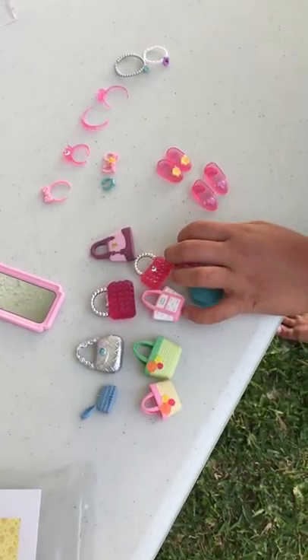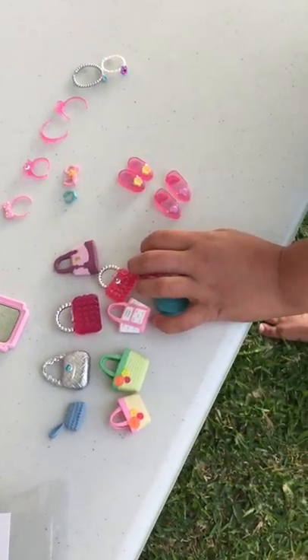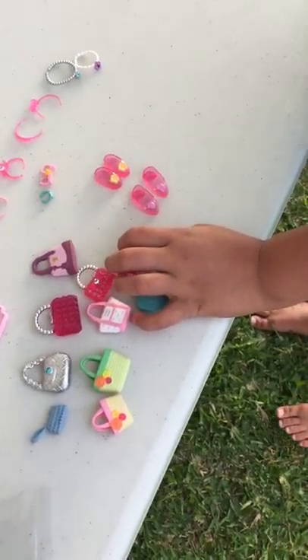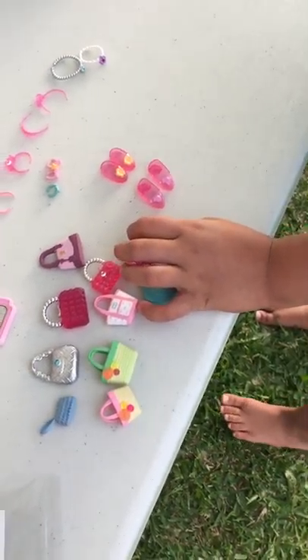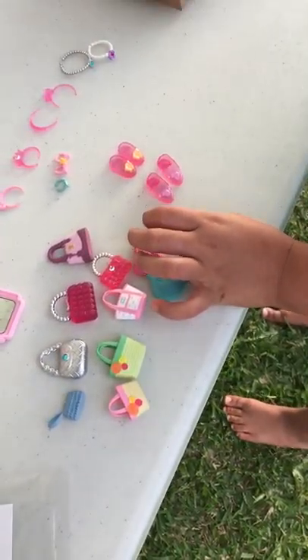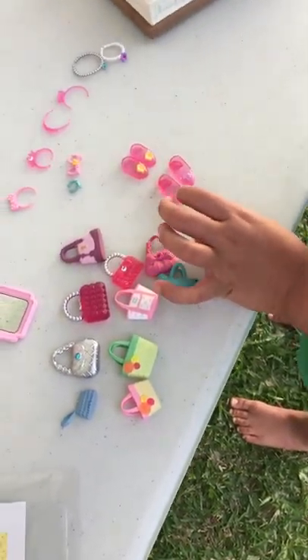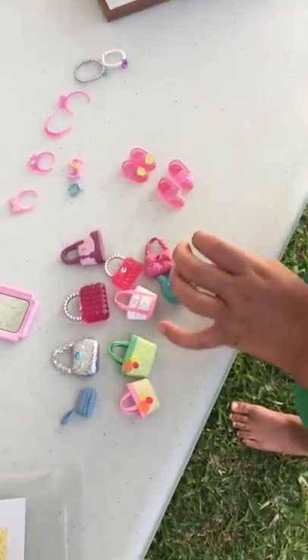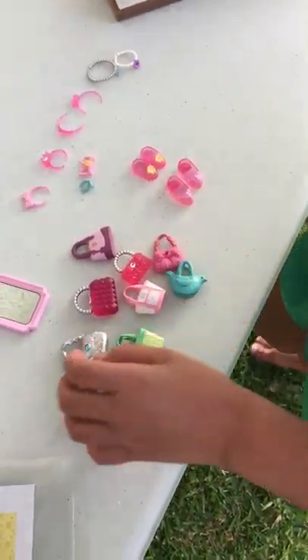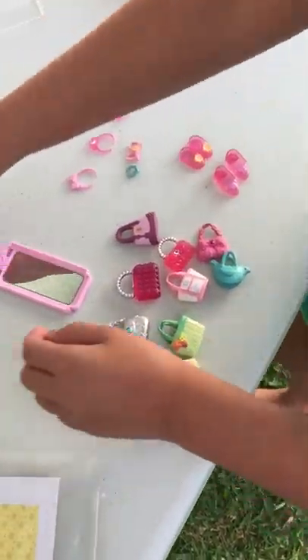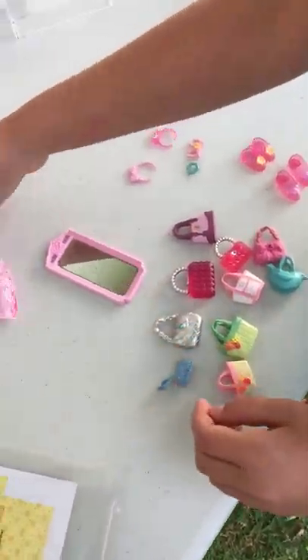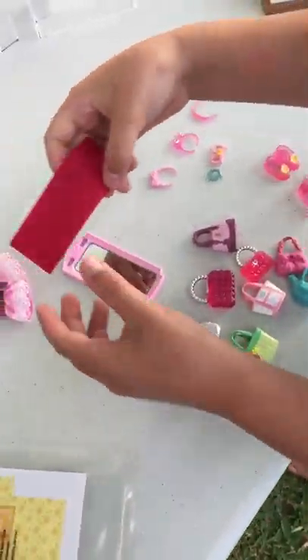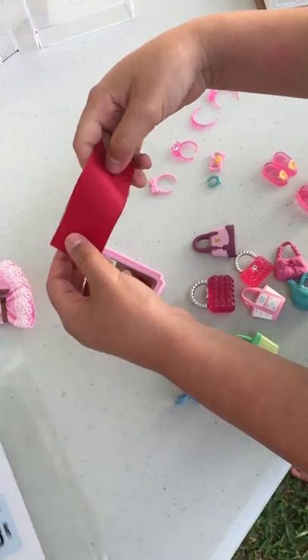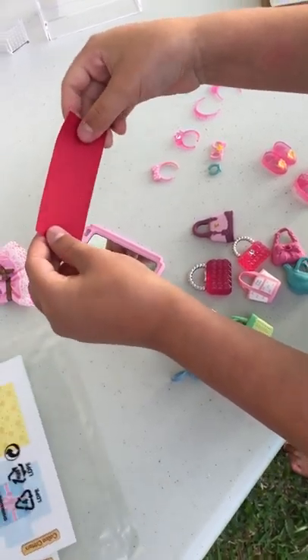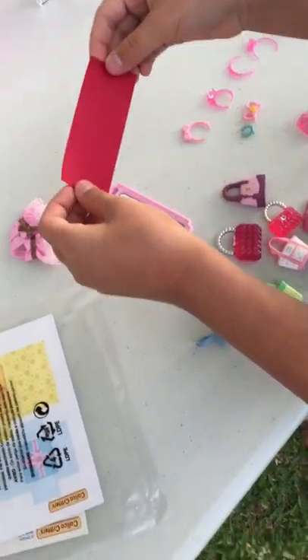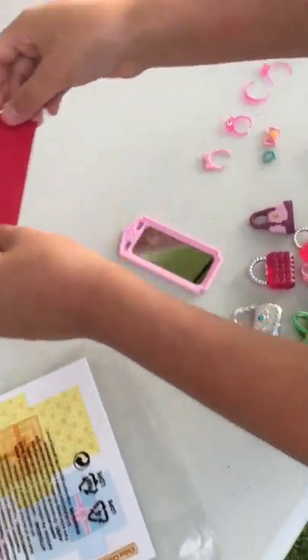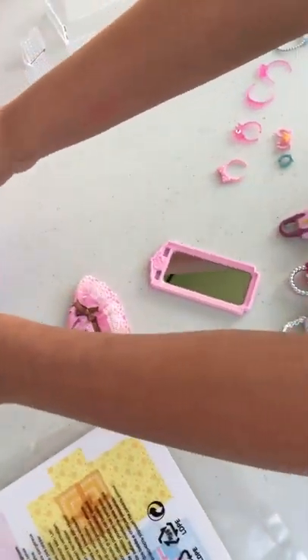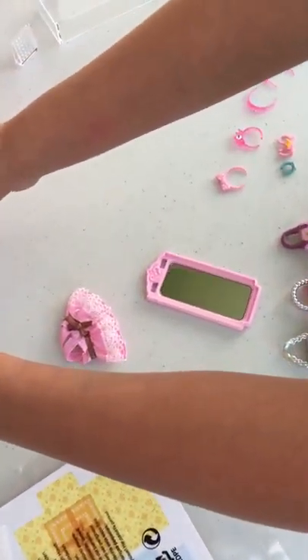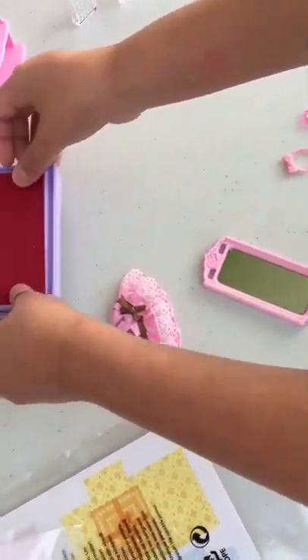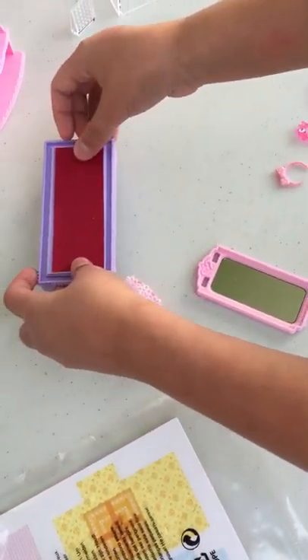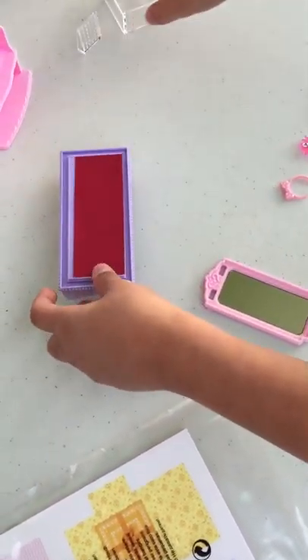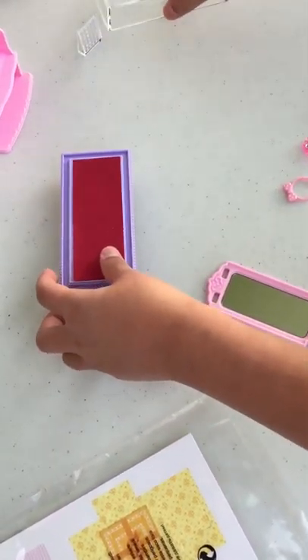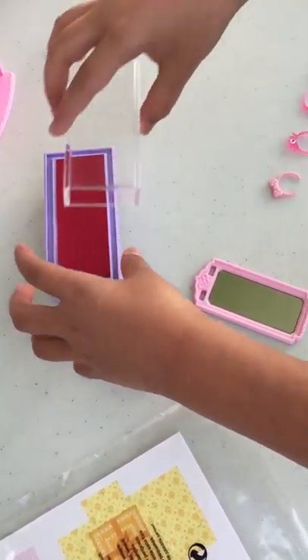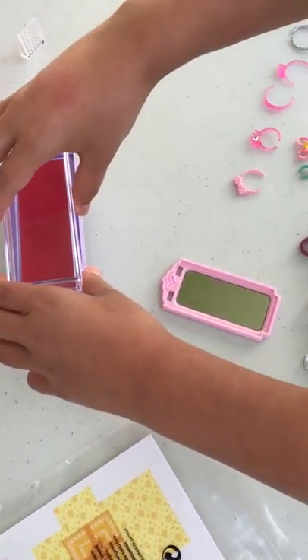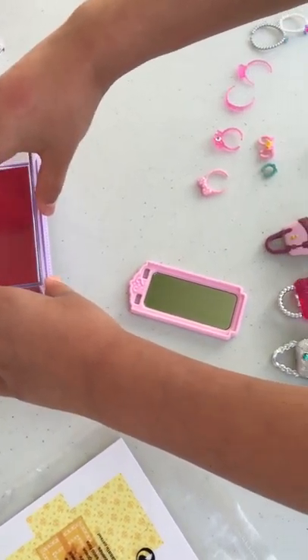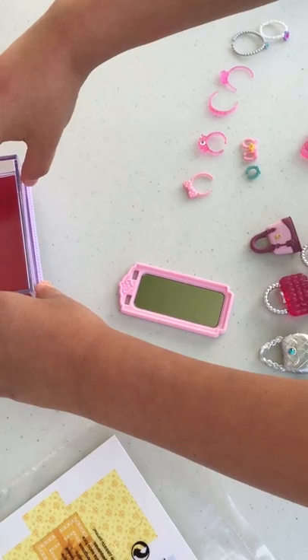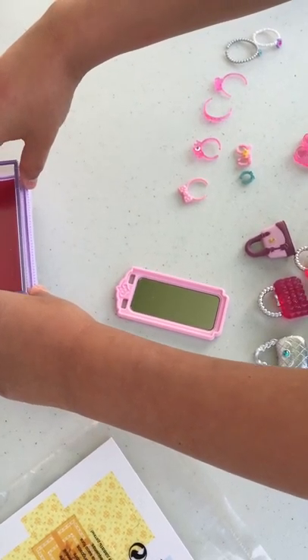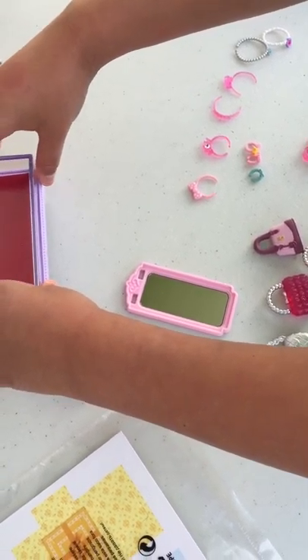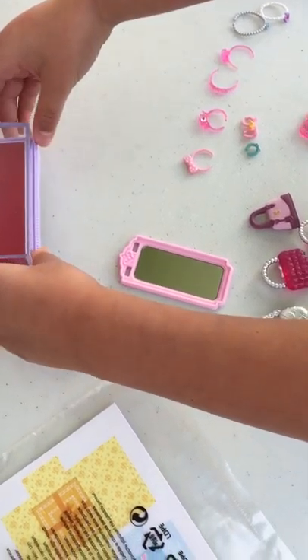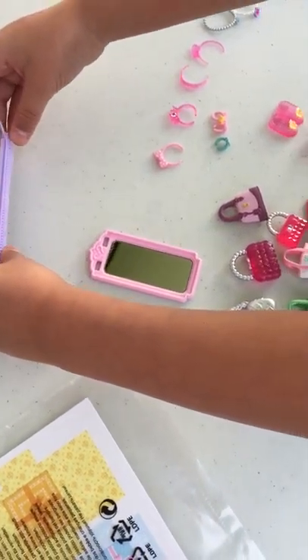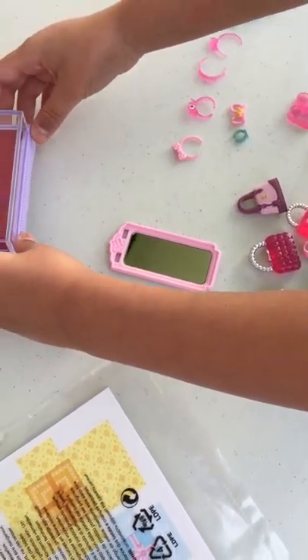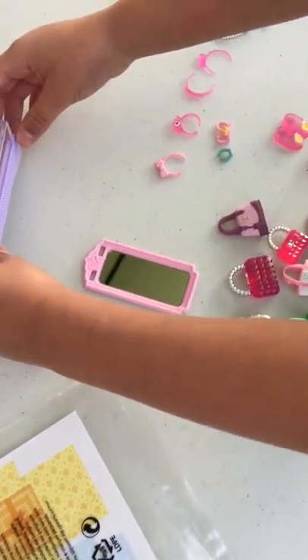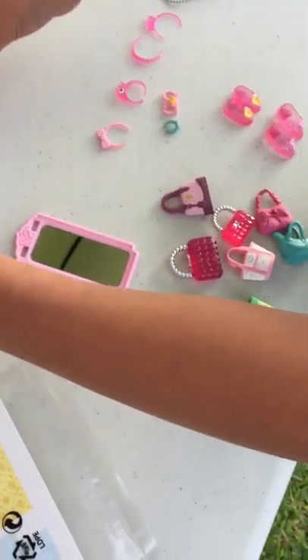And here we have a boutique. And we also have this little red thing to put here, like a rug or something. And then you can put this on top.